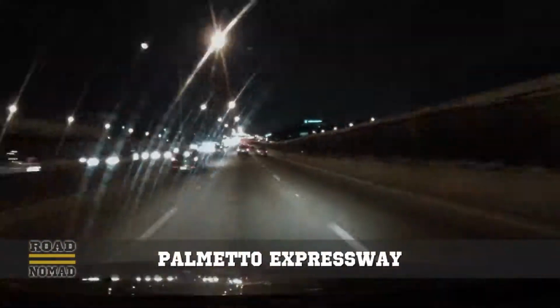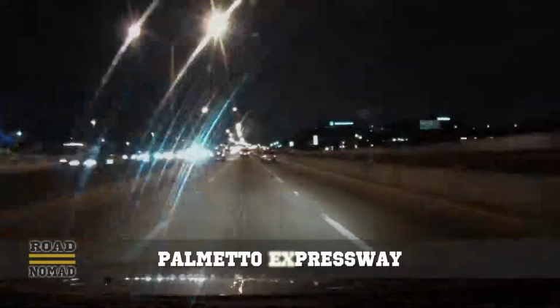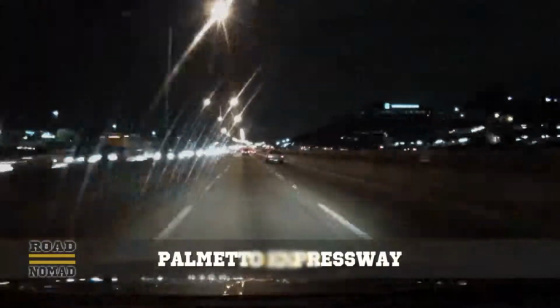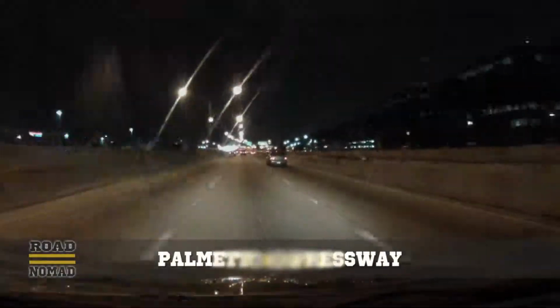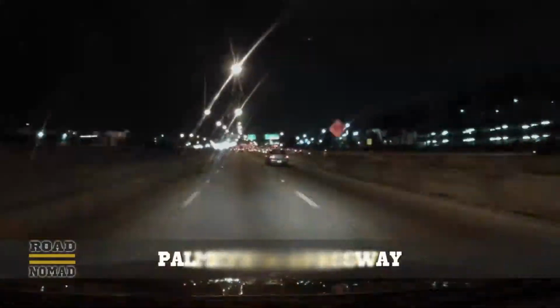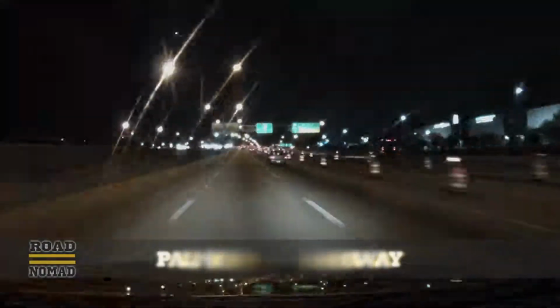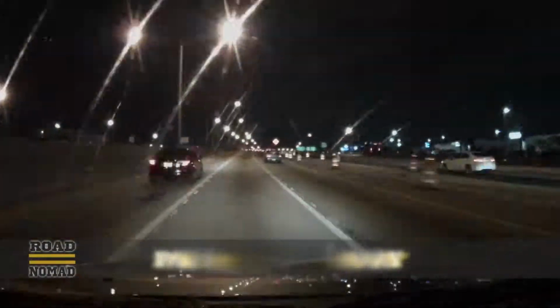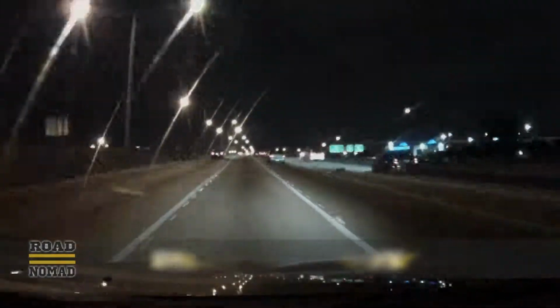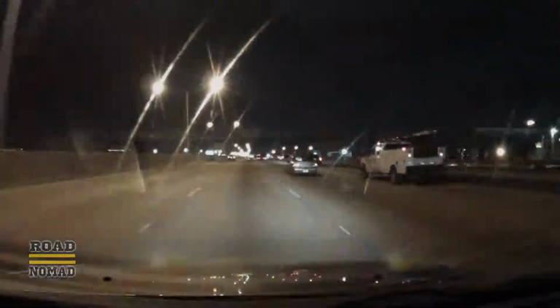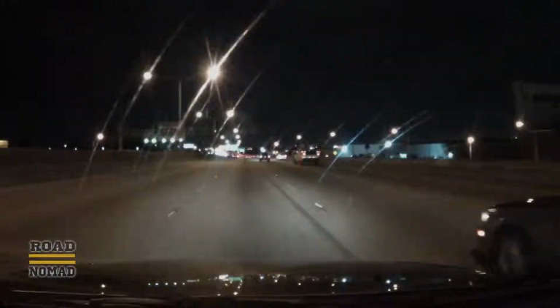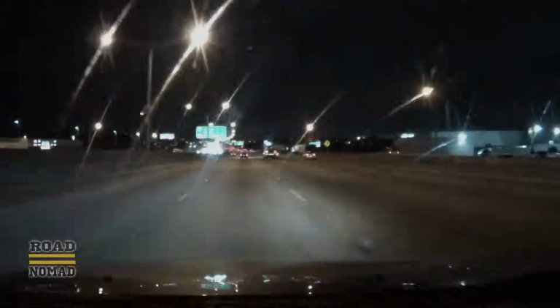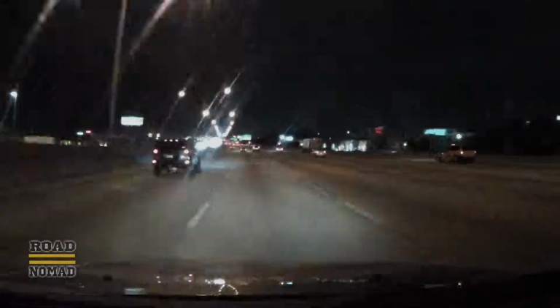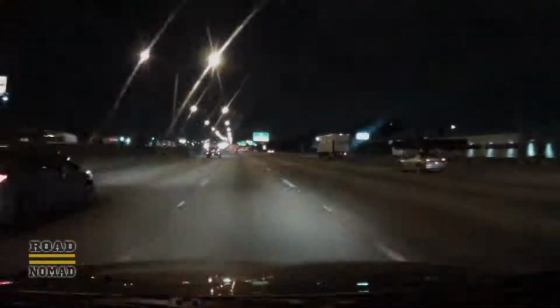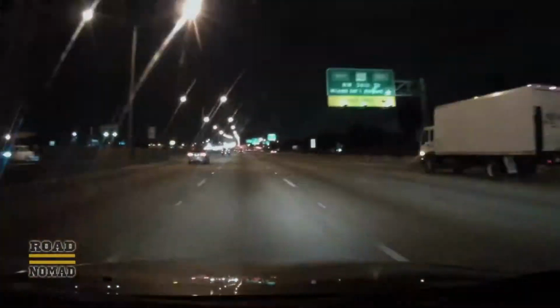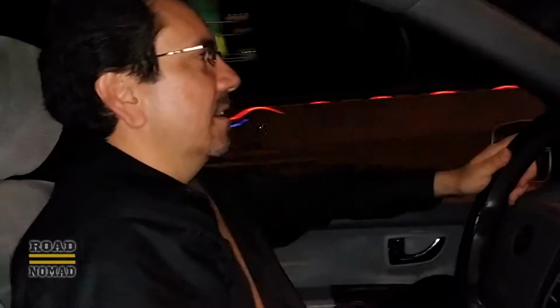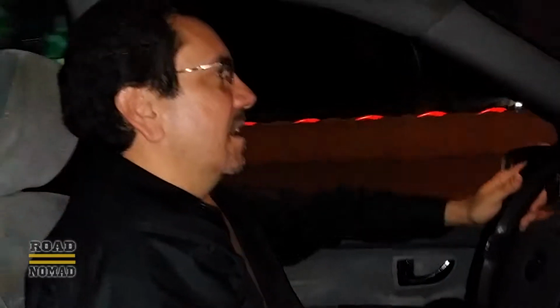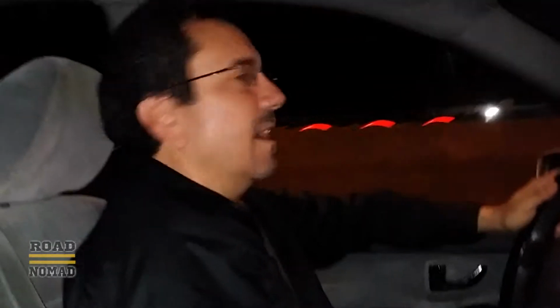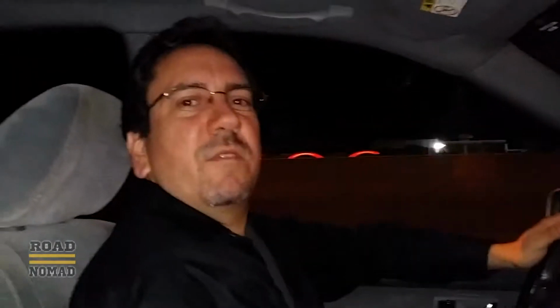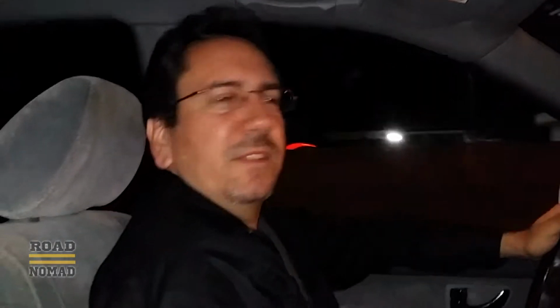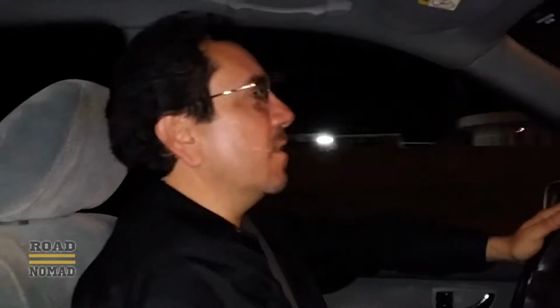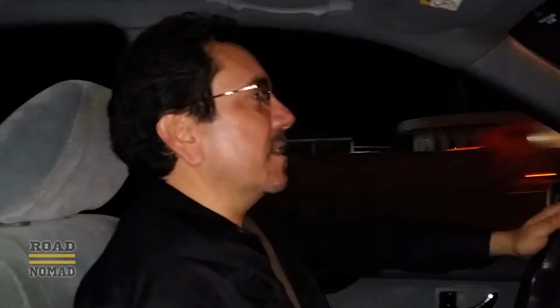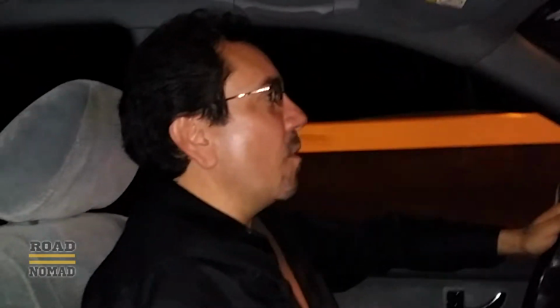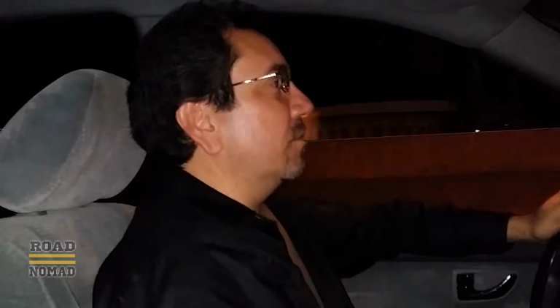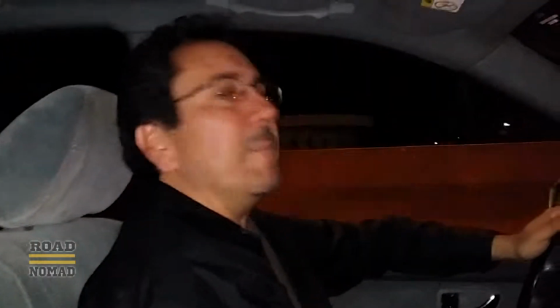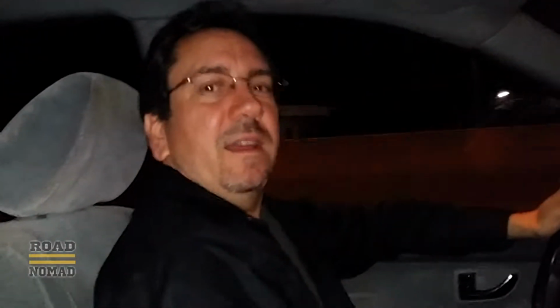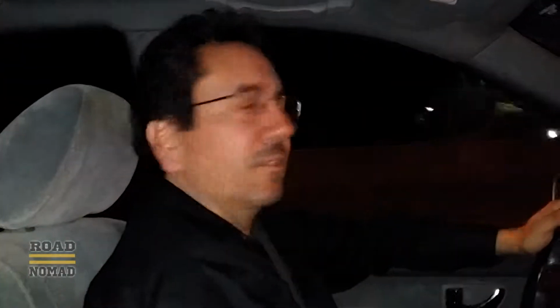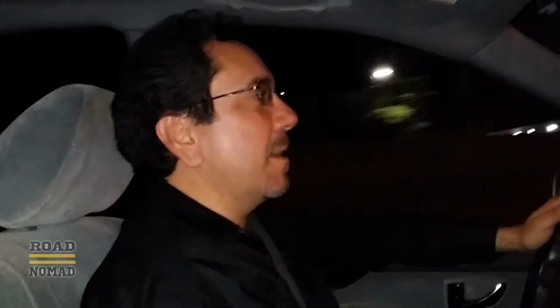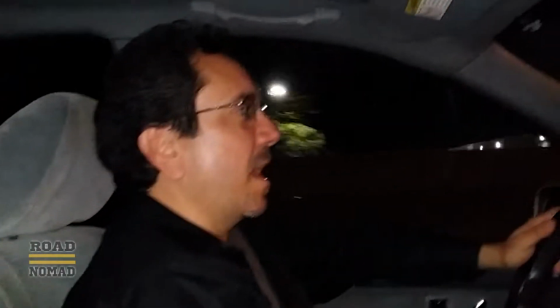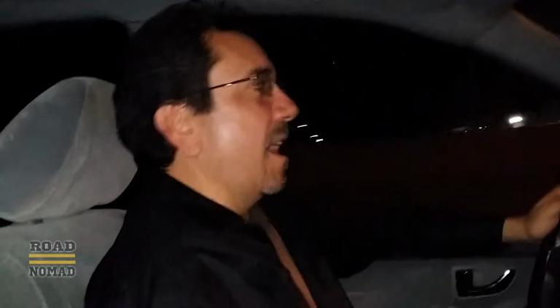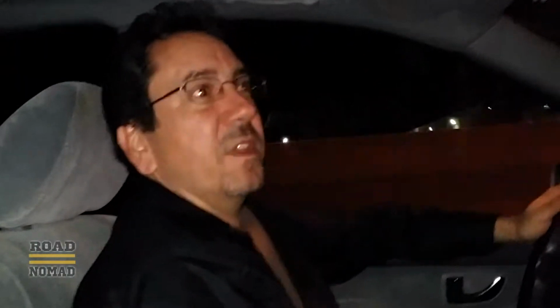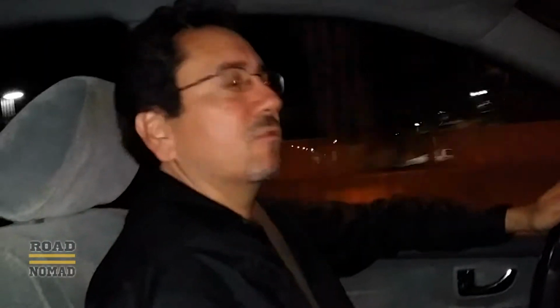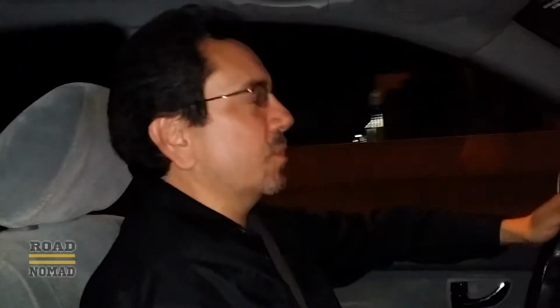A couple of weeks ago, we drove up to Tampa. Hello everybody, today we are going to Tampa, the Tampa RV Super Show.